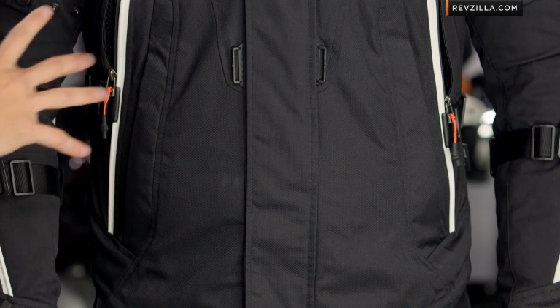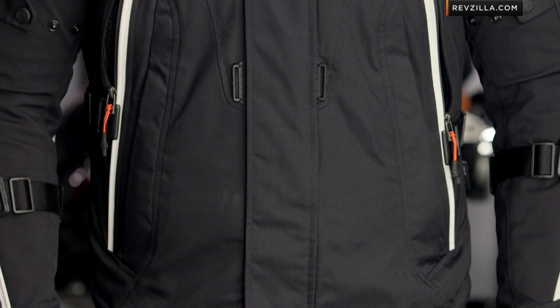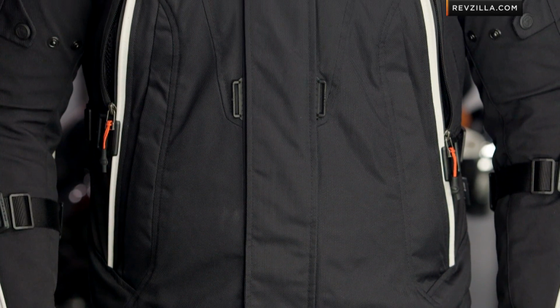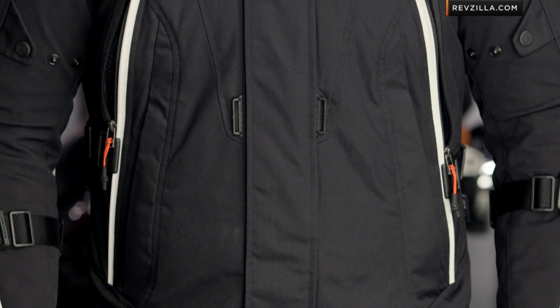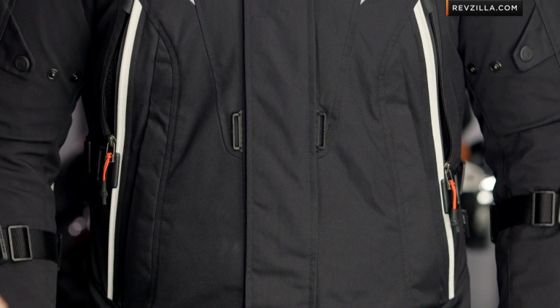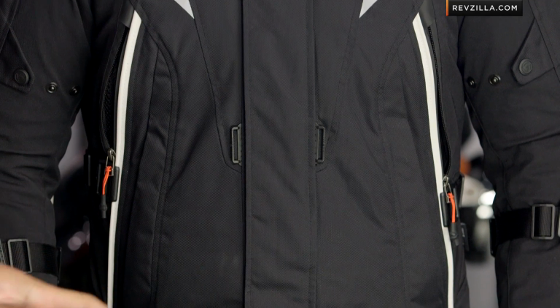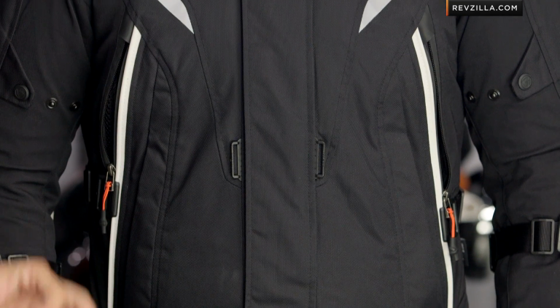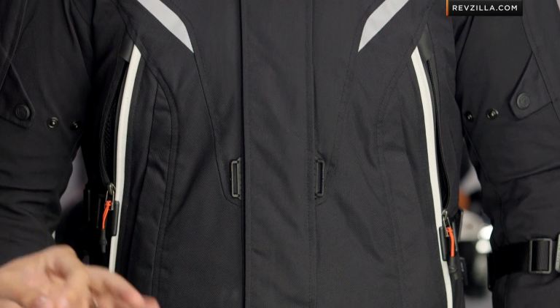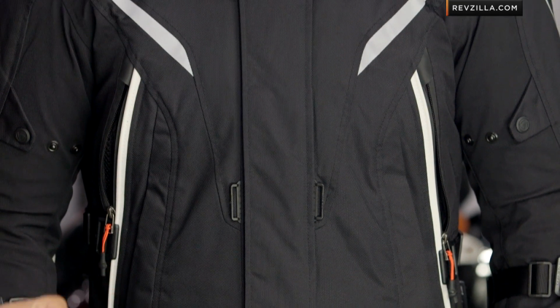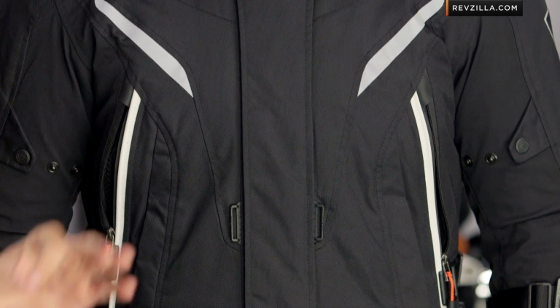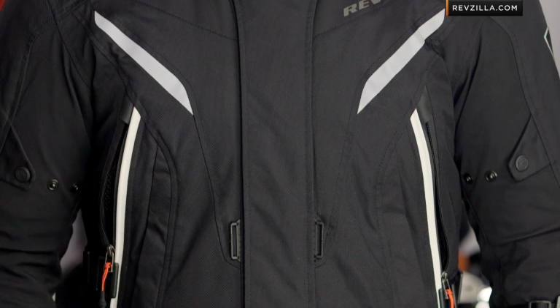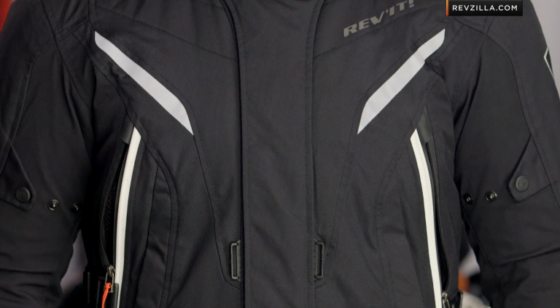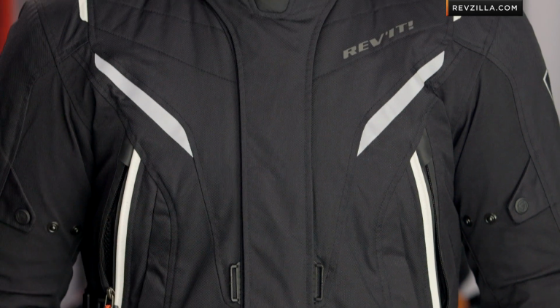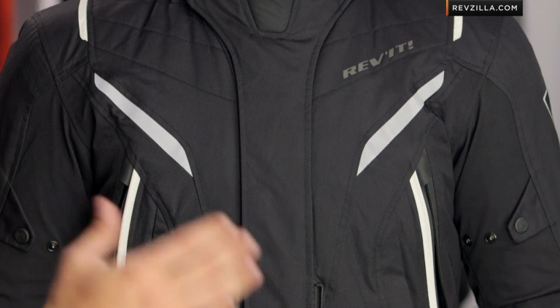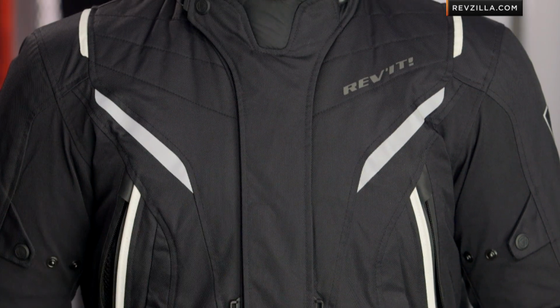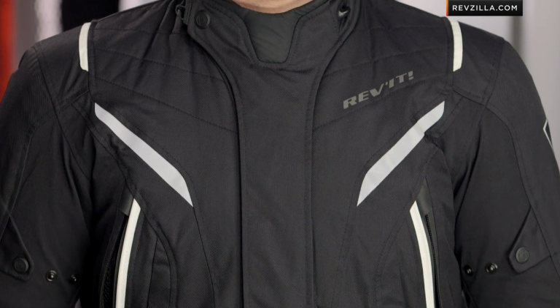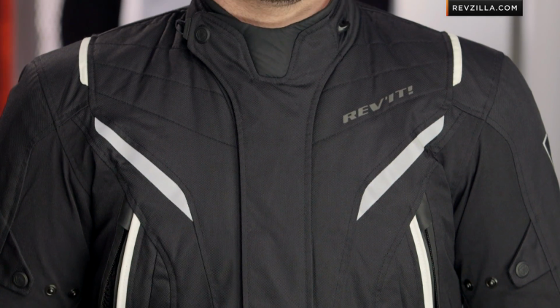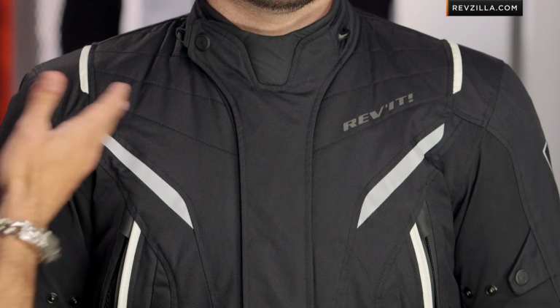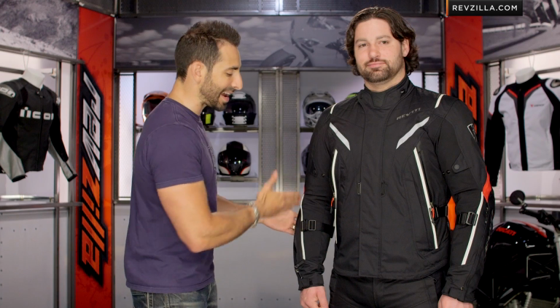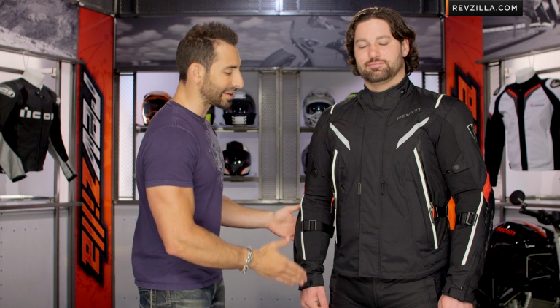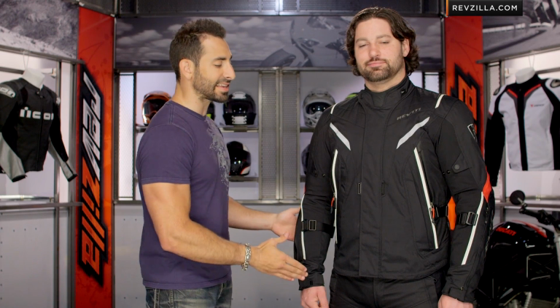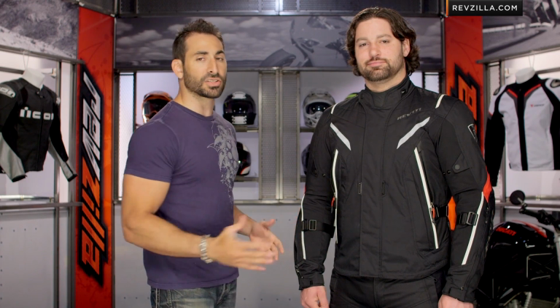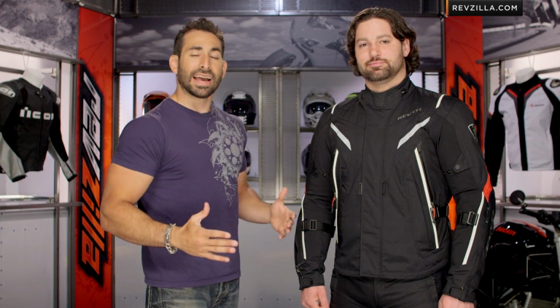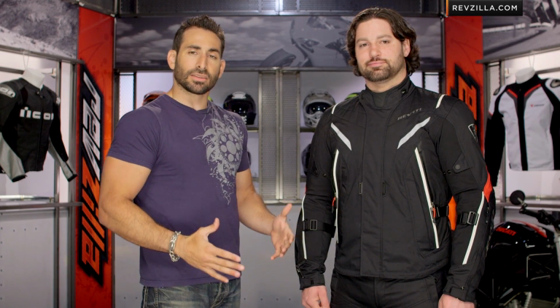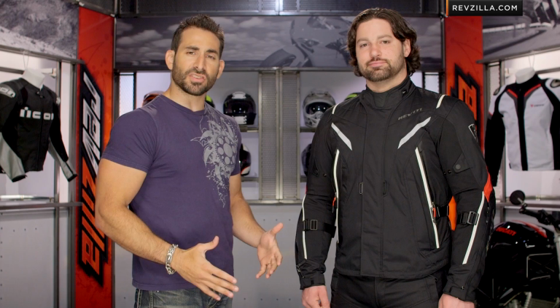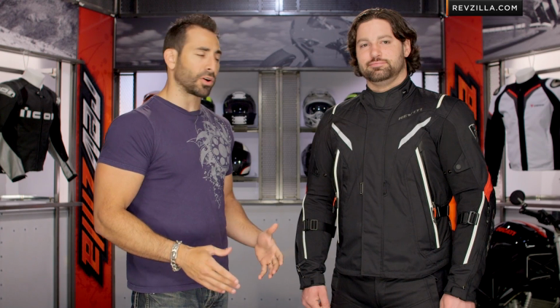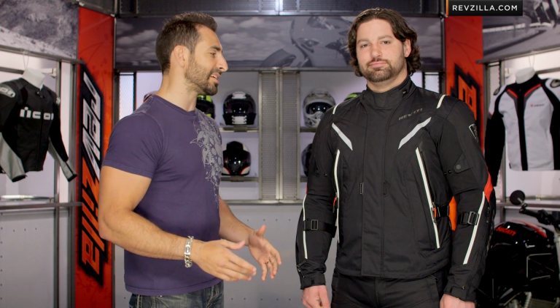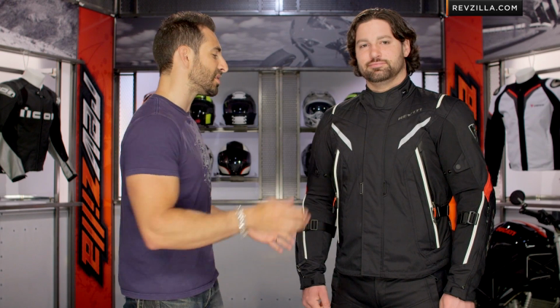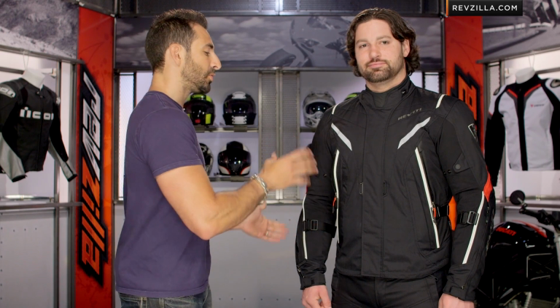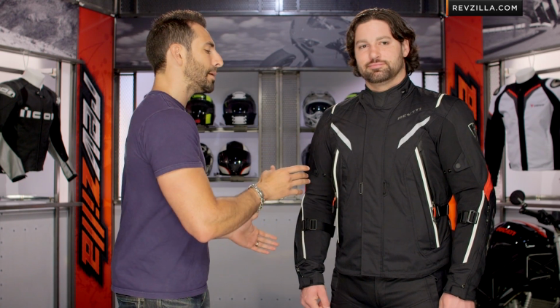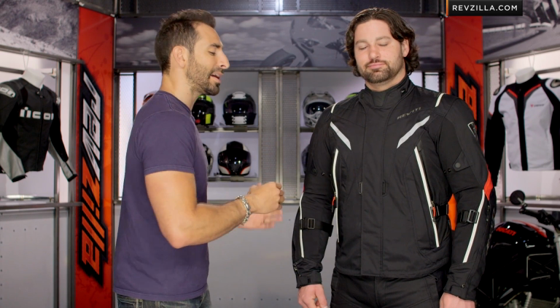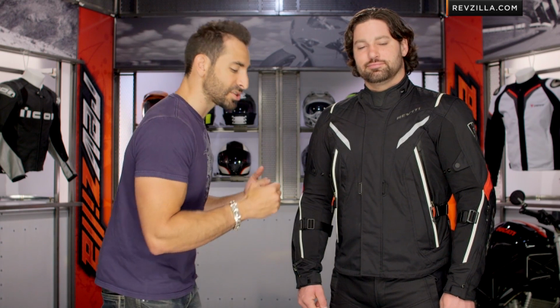Do I think it's not going to fit the American market? Absolutely not — it should fit, no problems, as long as you're using the size chart. But it has a nice tailor to it, has a little bit of sport articulation.